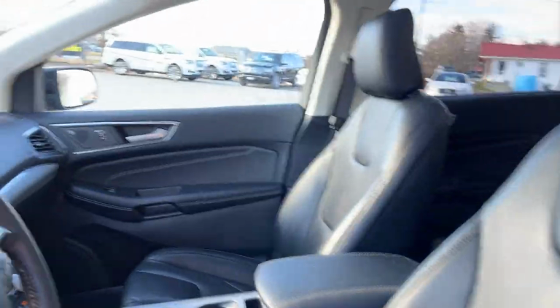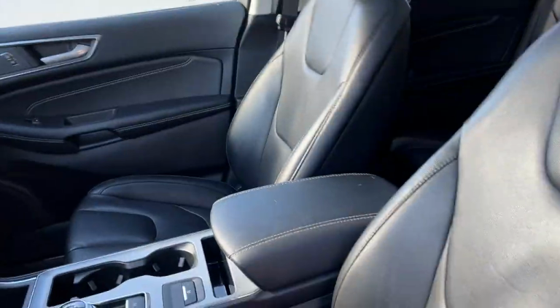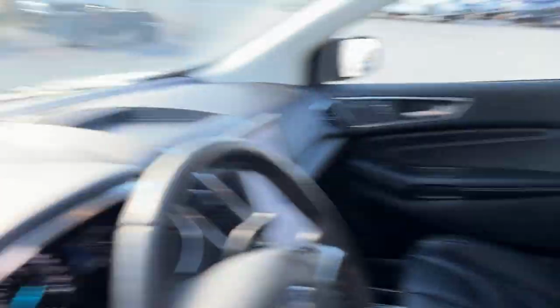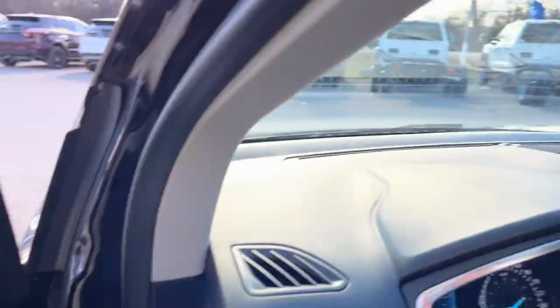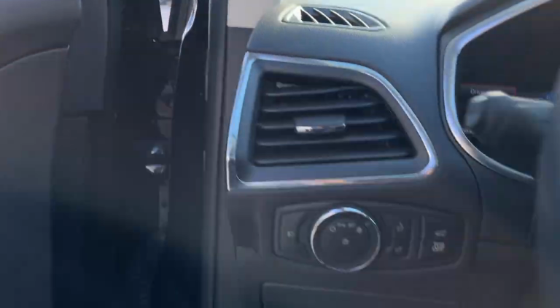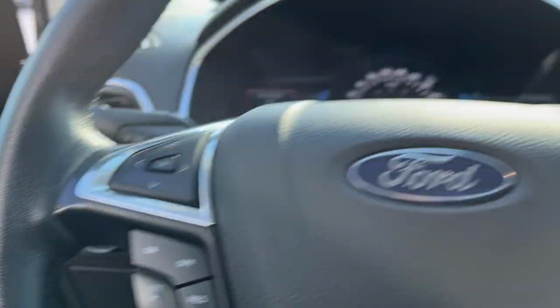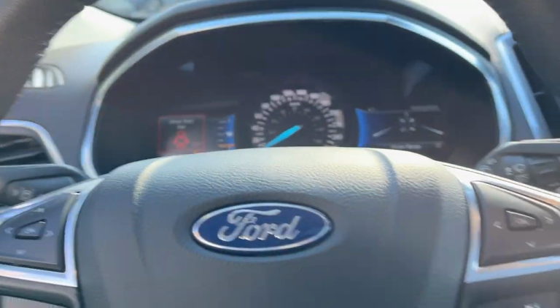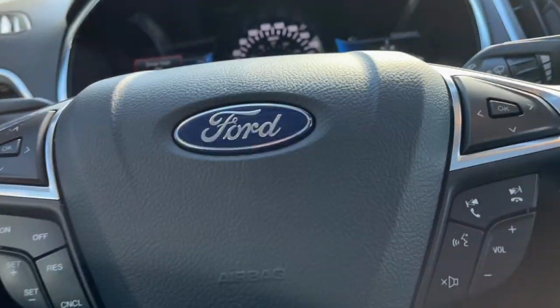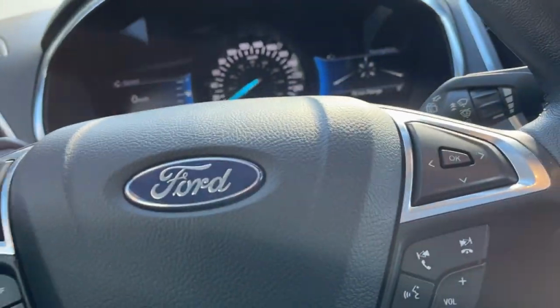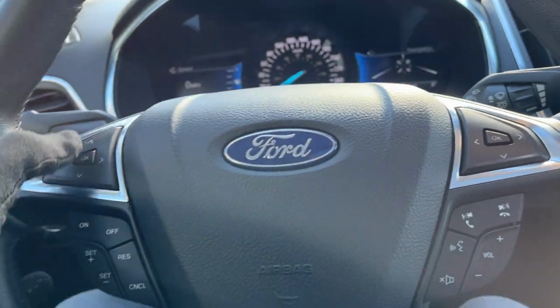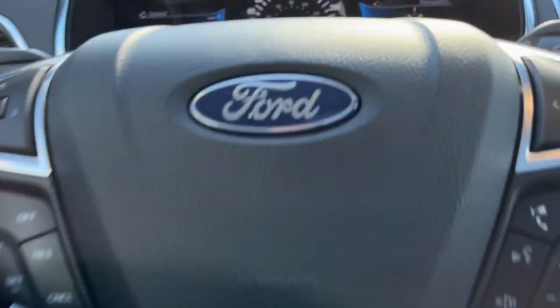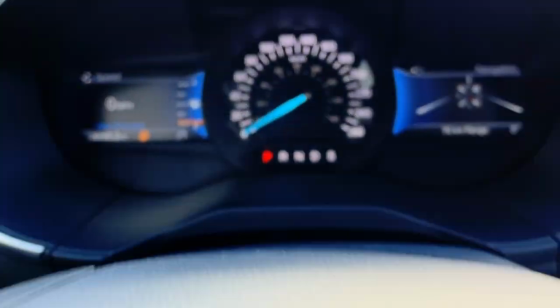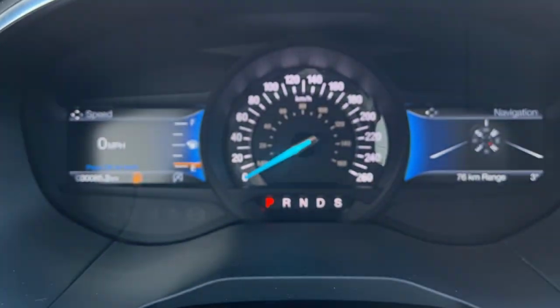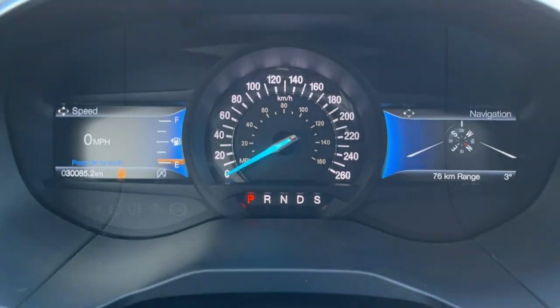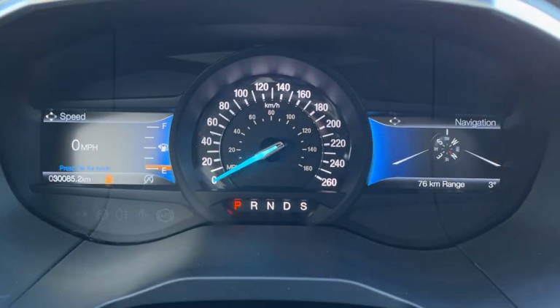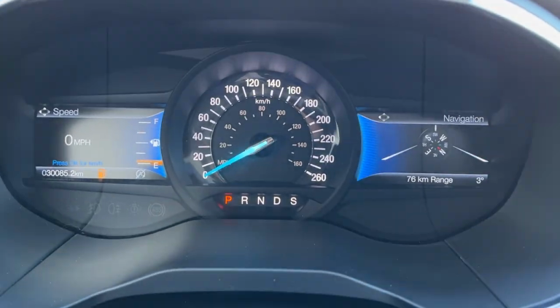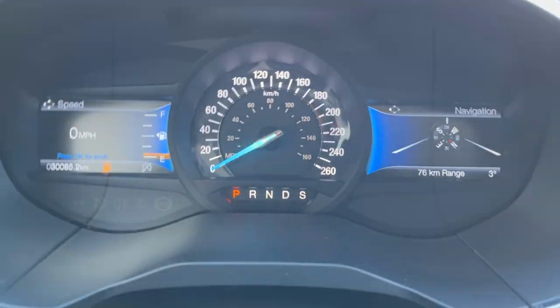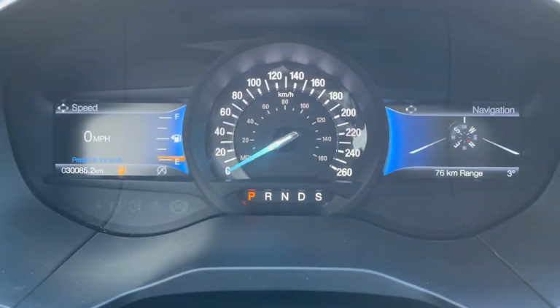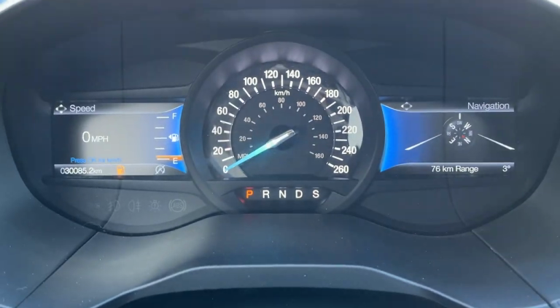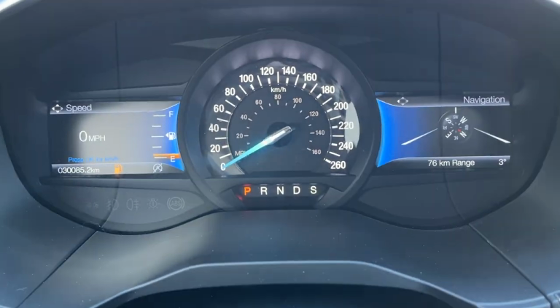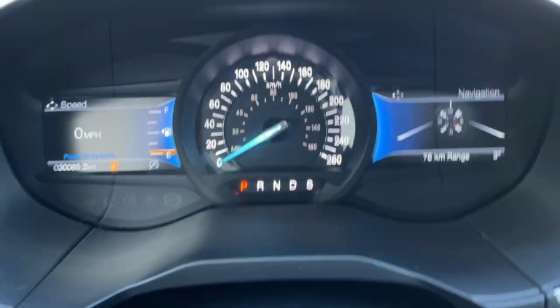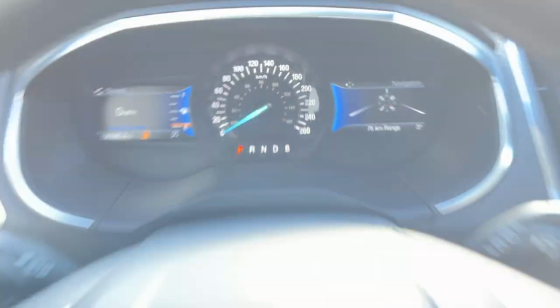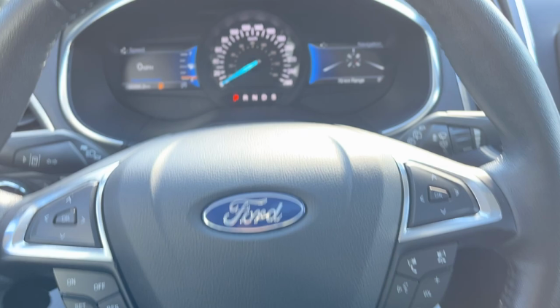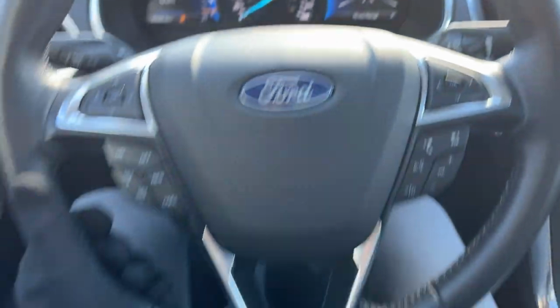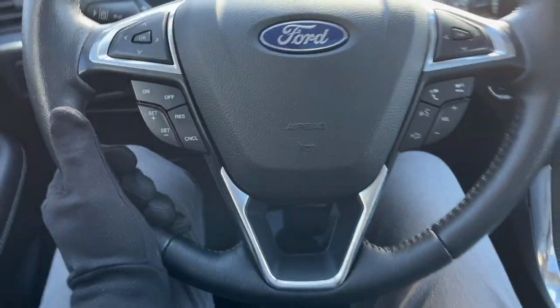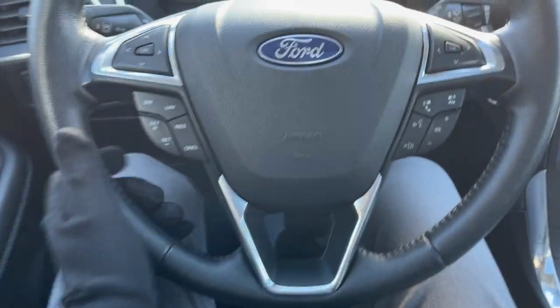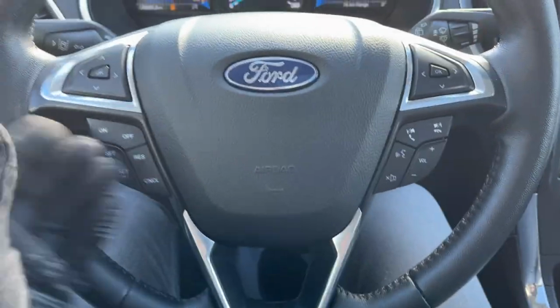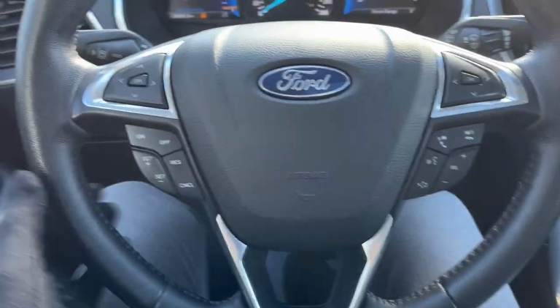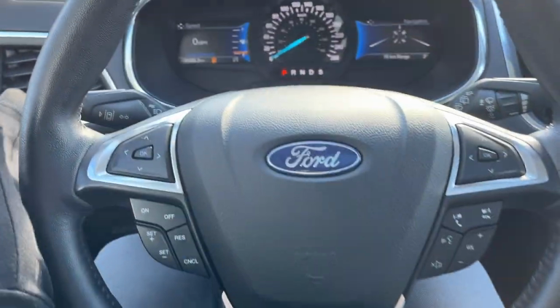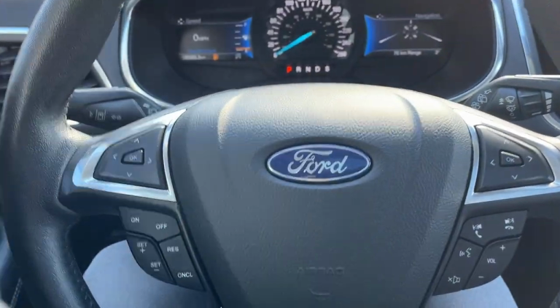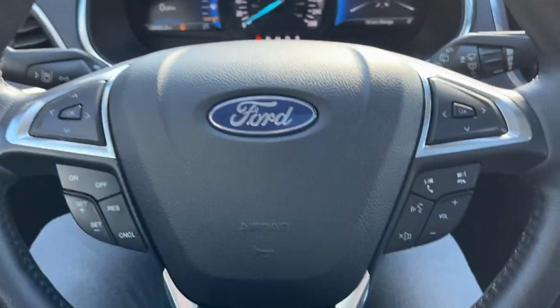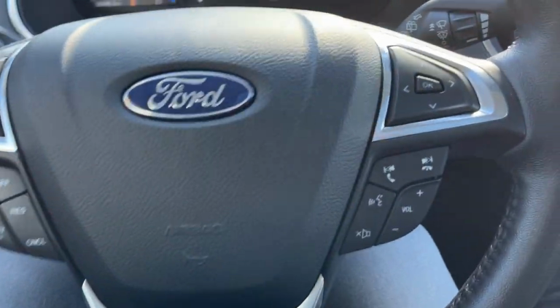Really comfortable front bucket seats up here that are heated — they are power seats with lumbar and in fantastic condition as well. Coming around to the interior, you do have two customizable digital displays right behind the steering wheel. The steering wheel itself is really comfortable; you do have cruise control and a lane keeping system.